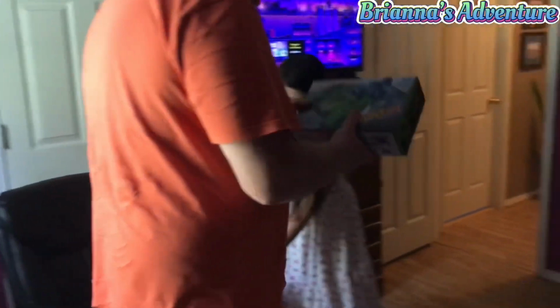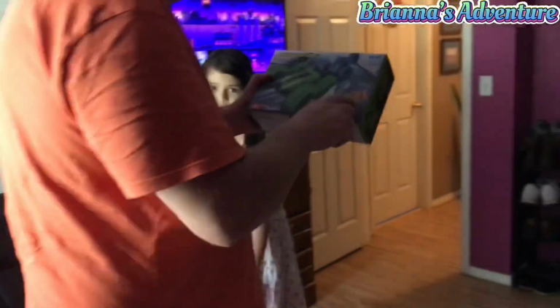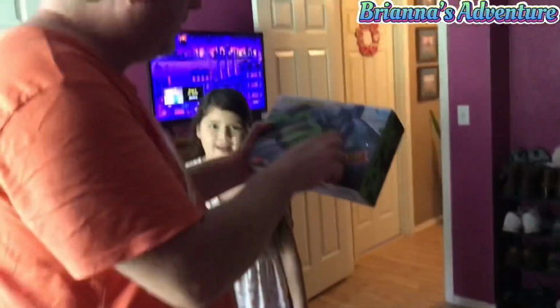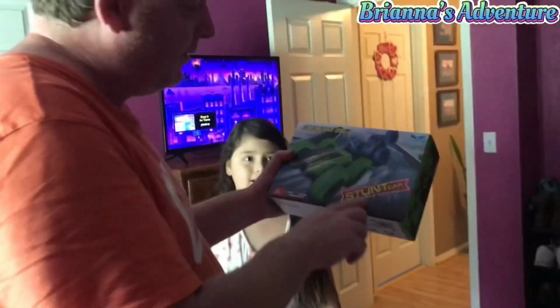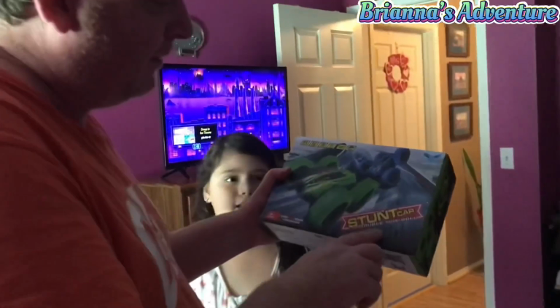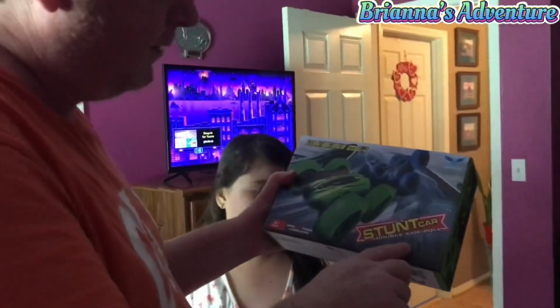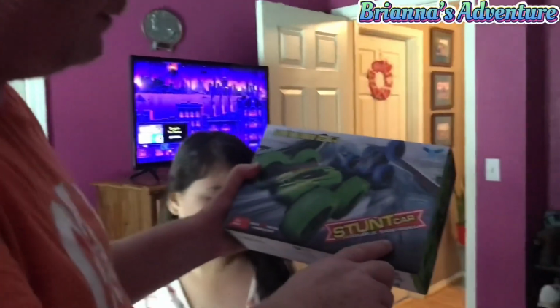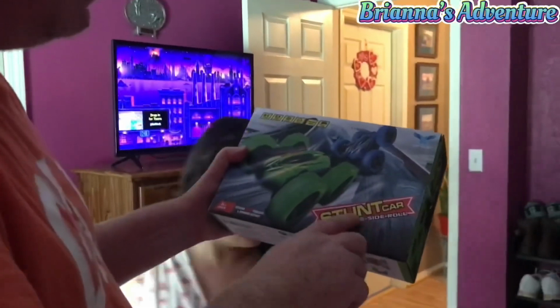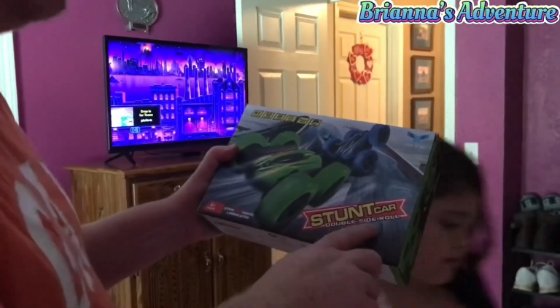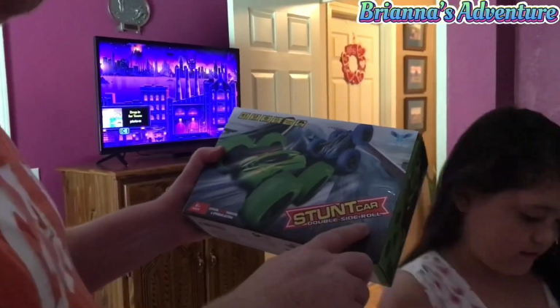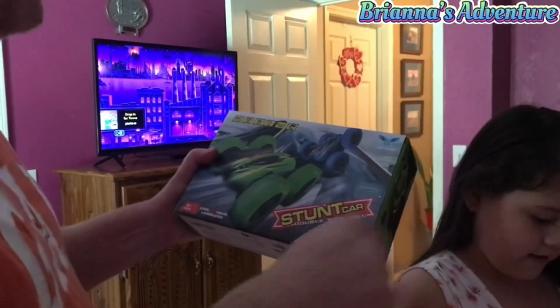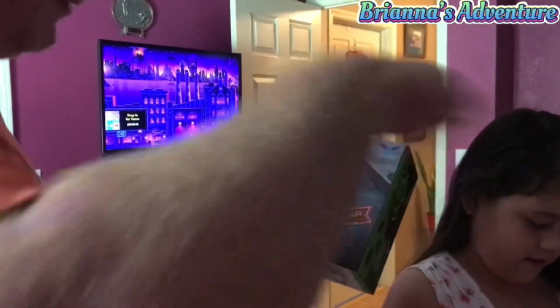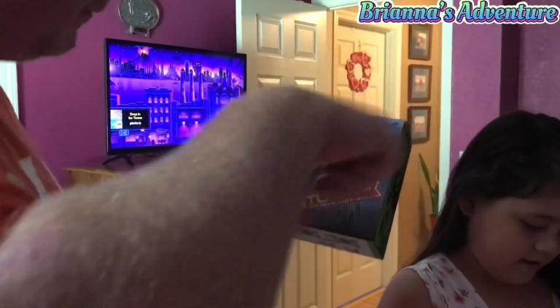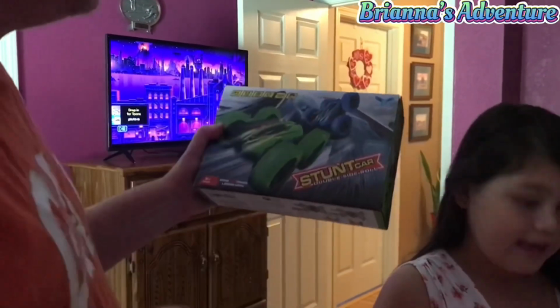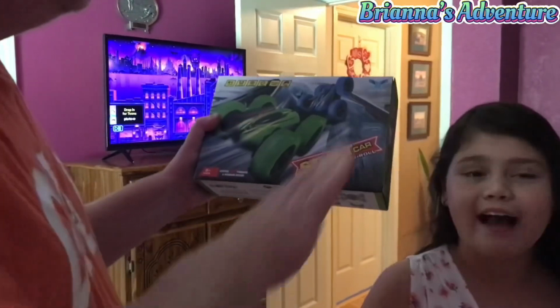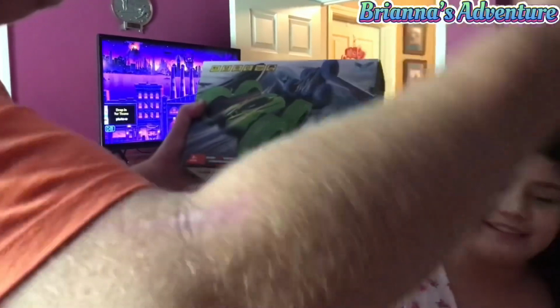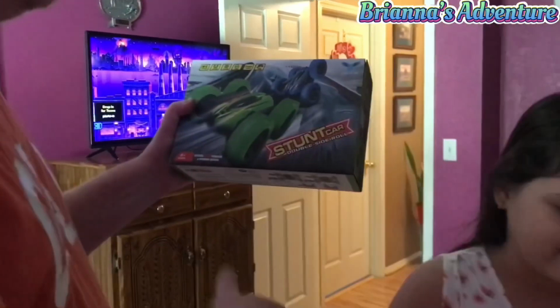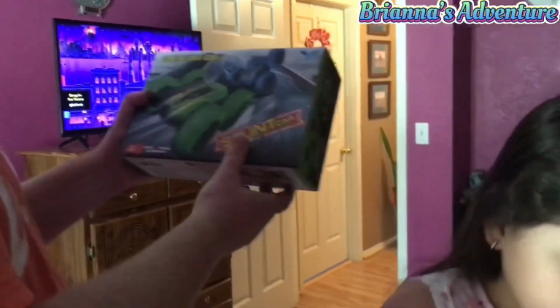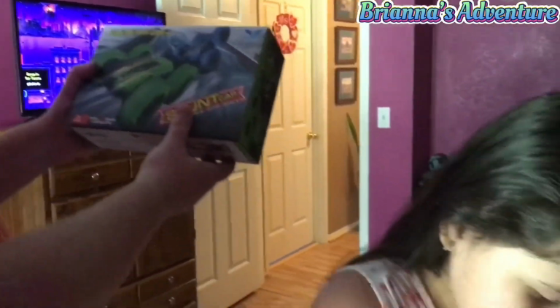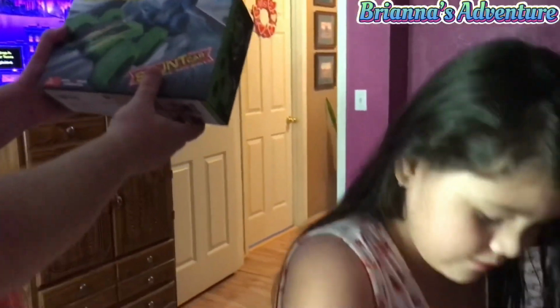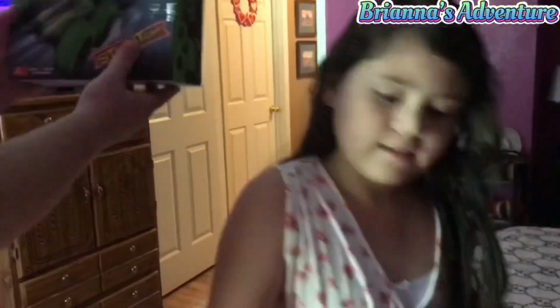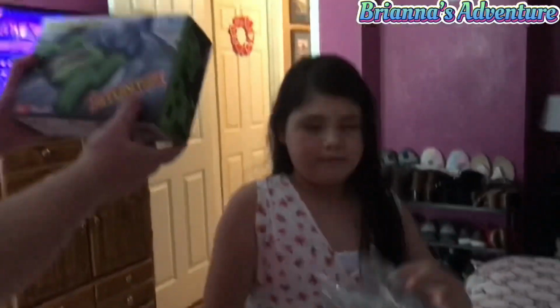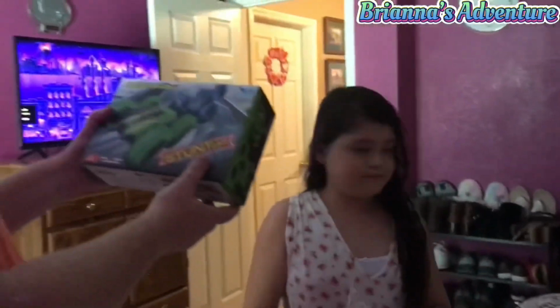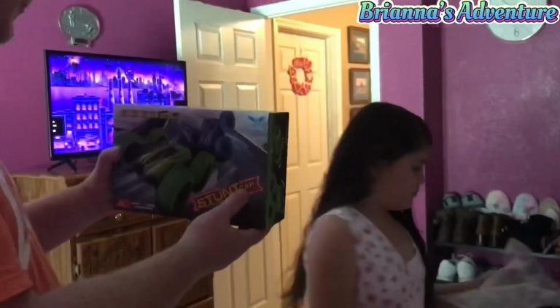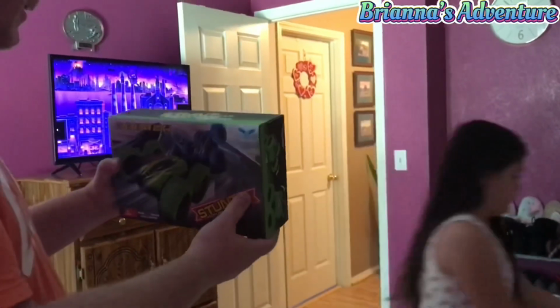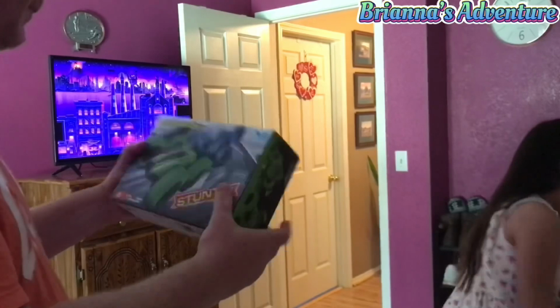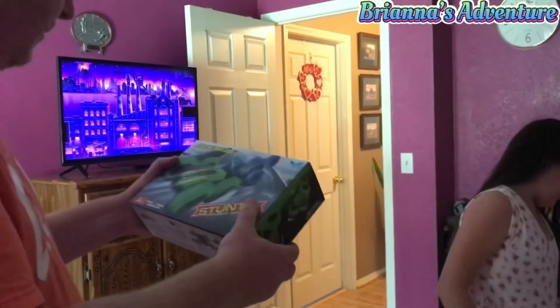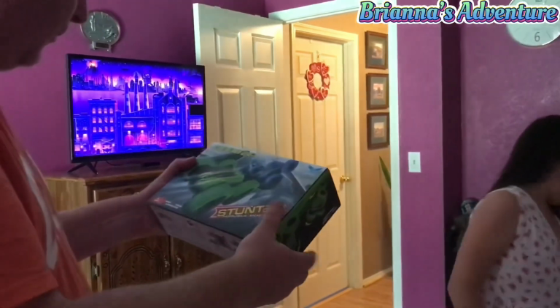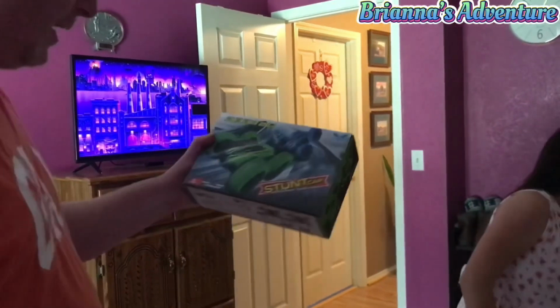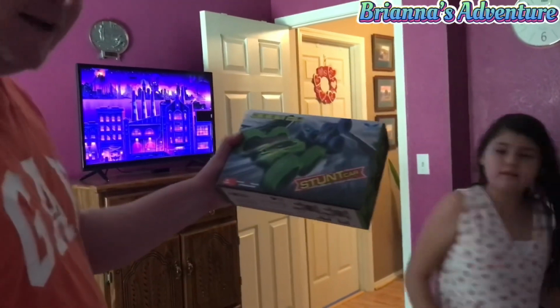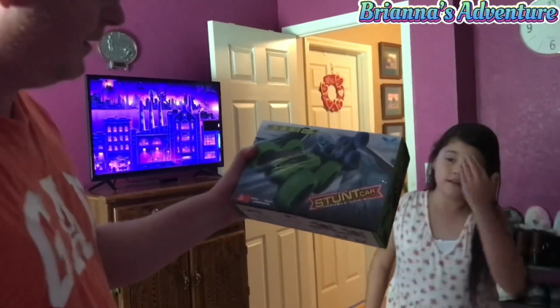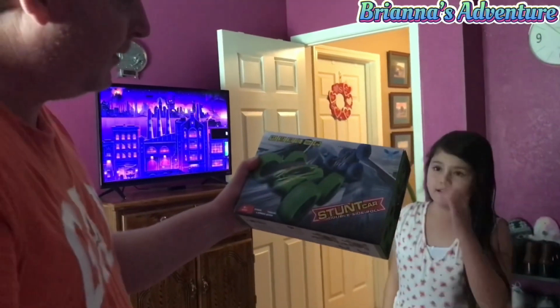This is a remote control, off-road stunt car. It's really cool — they spin in circles really fast. They go over any kind of terrain, any kind of road, so it's going to be pretty neat. We're going to put it together and see how we like it.